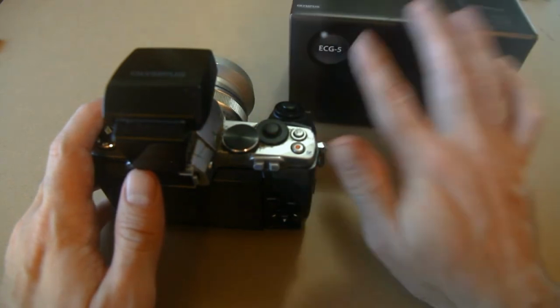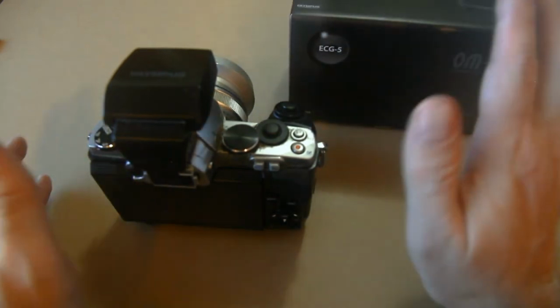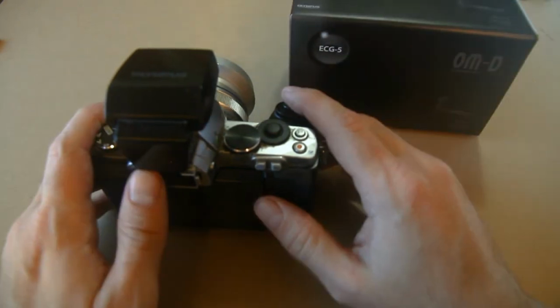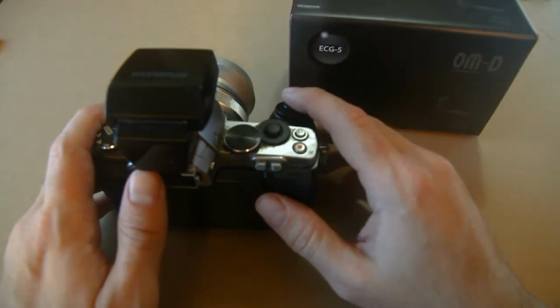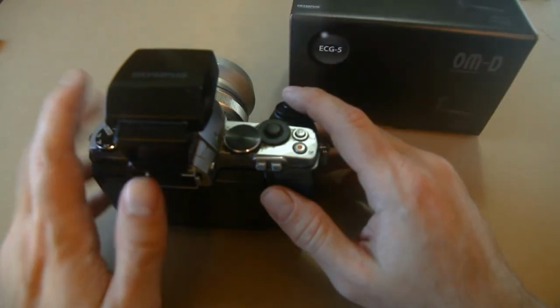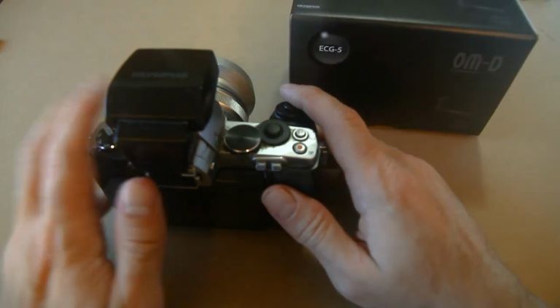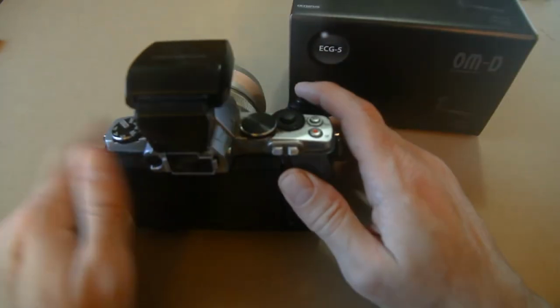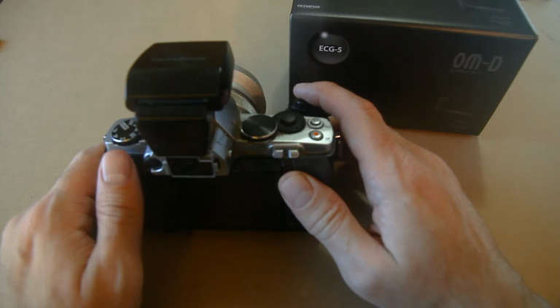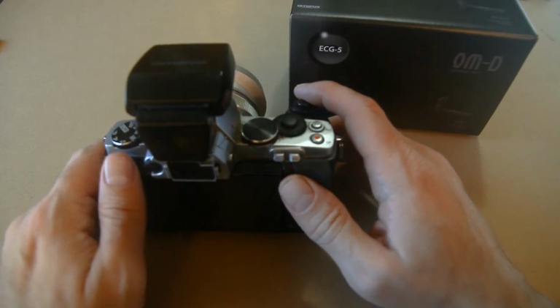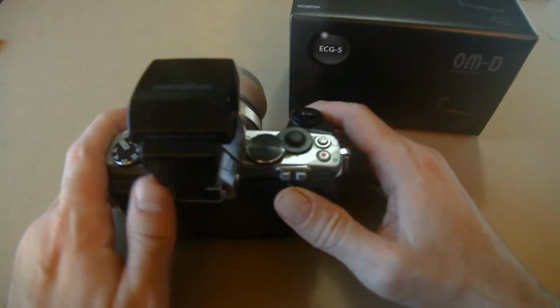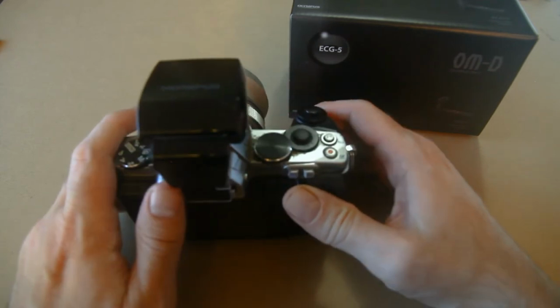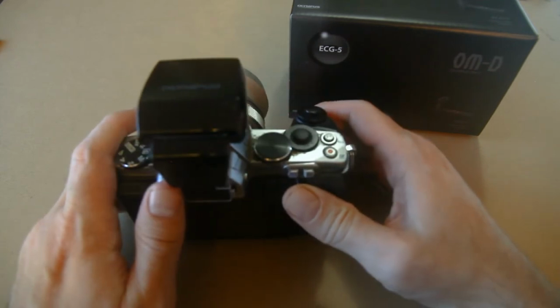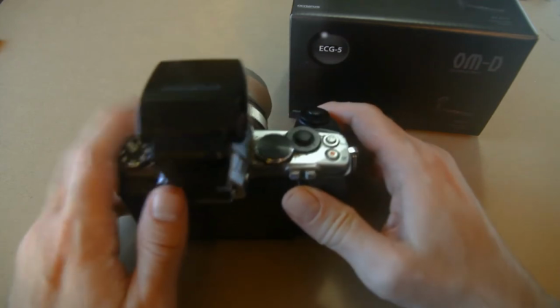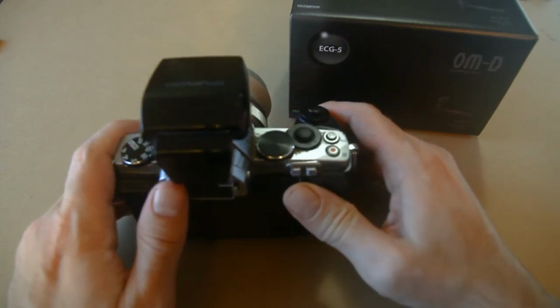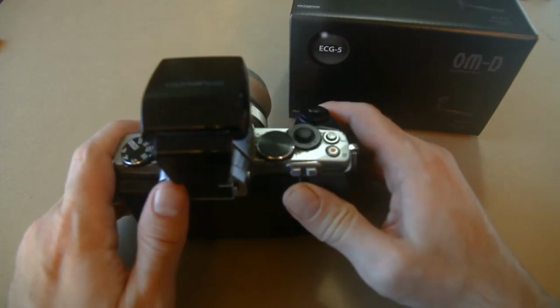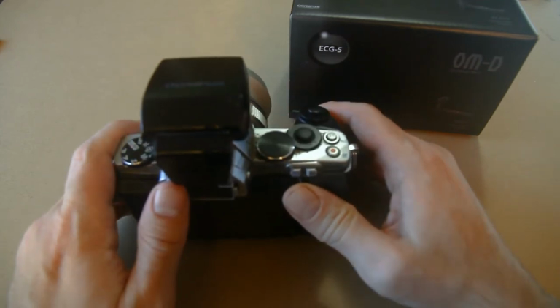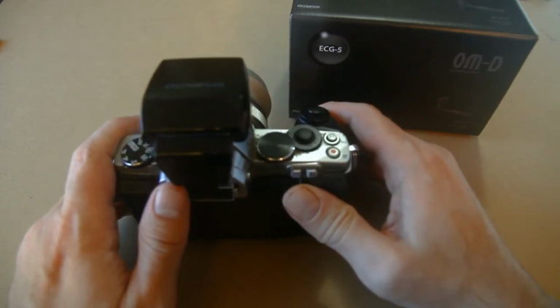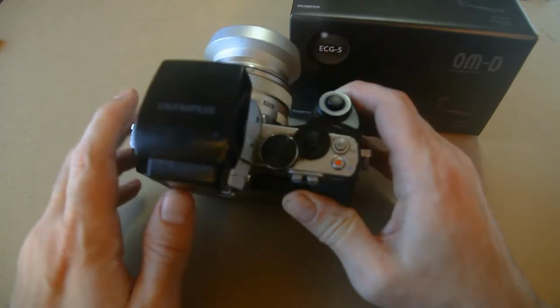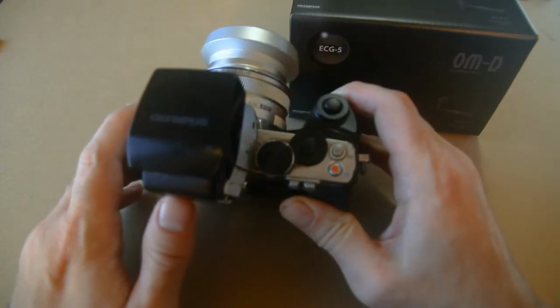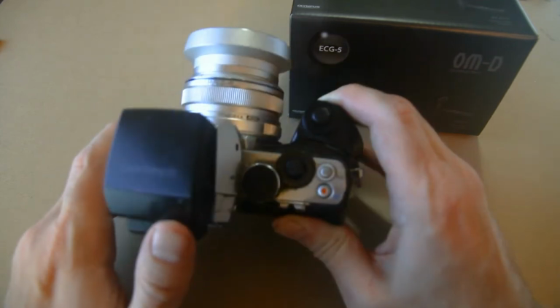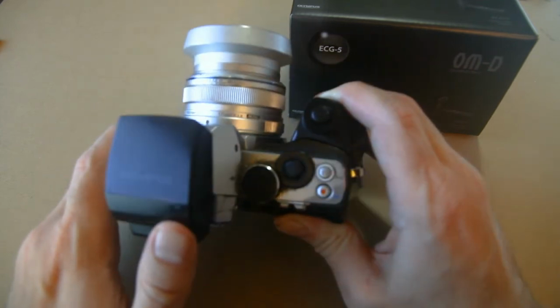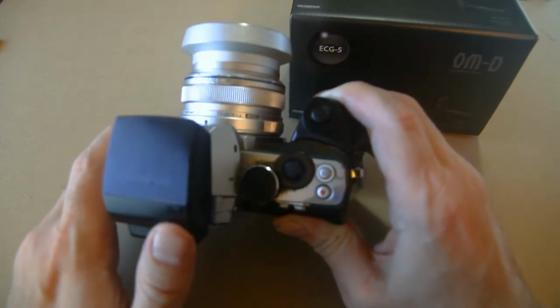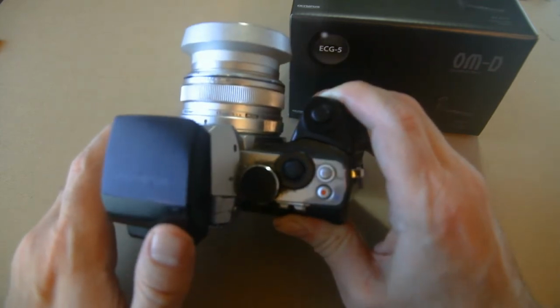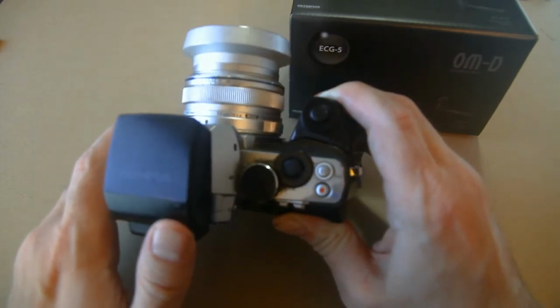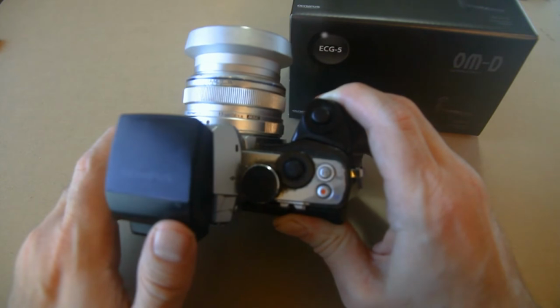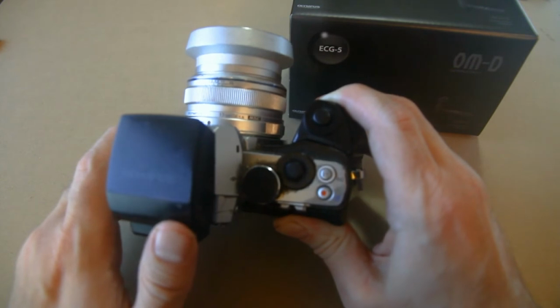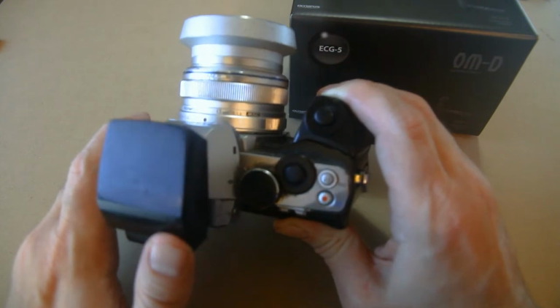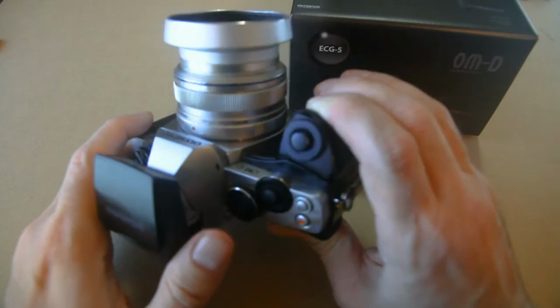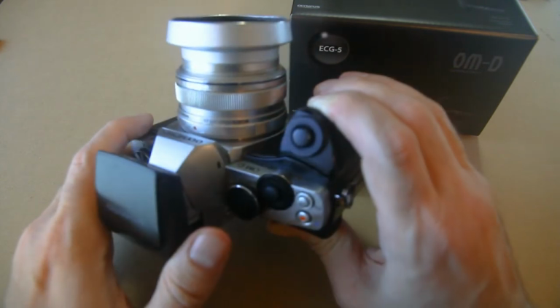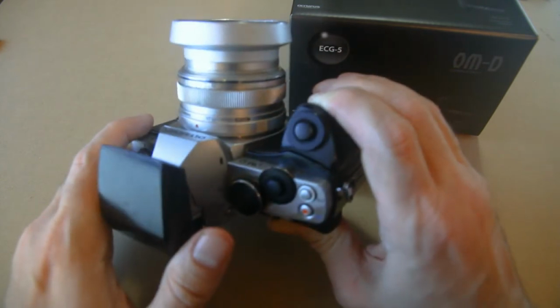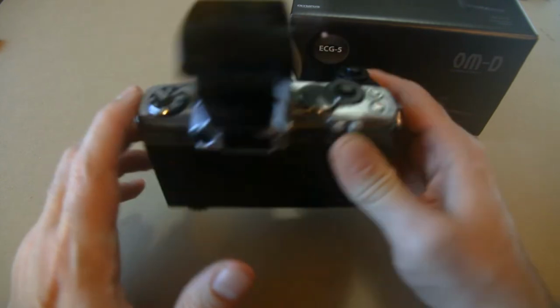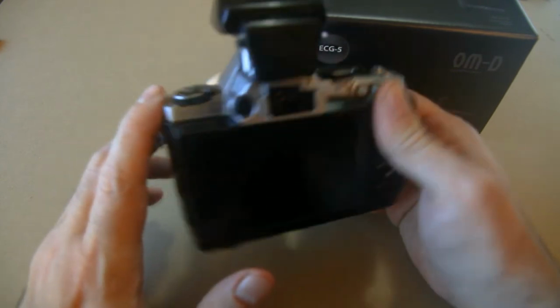There's just one big problem with the old one, and the question I have is: in this time, has Olympus developed the technology? Let me show you what I mean.